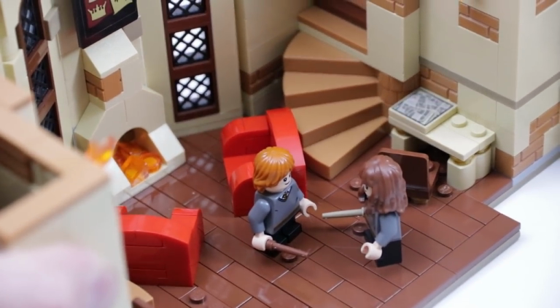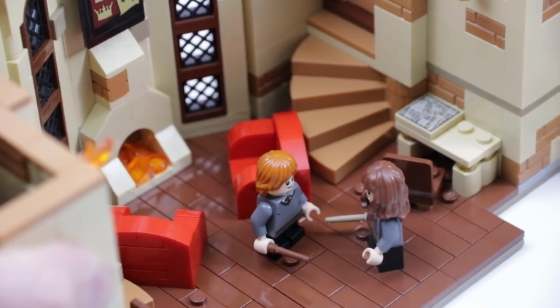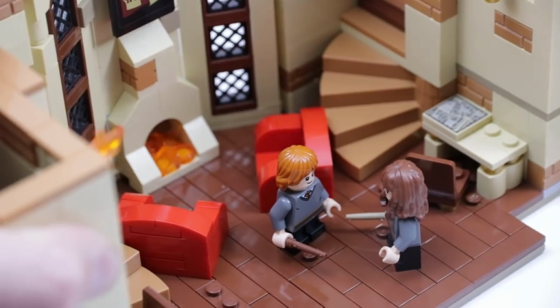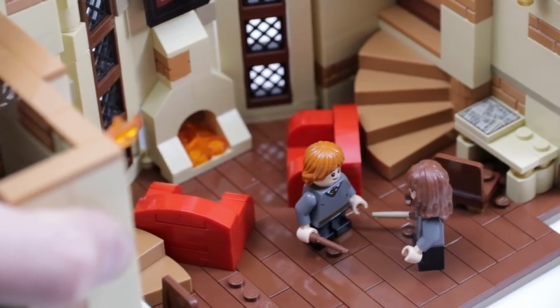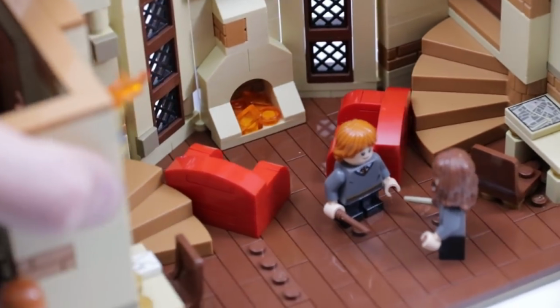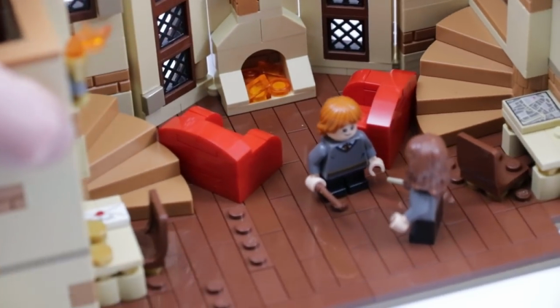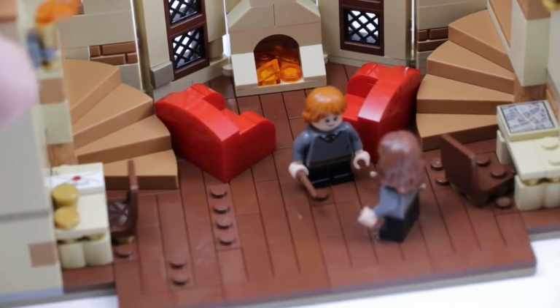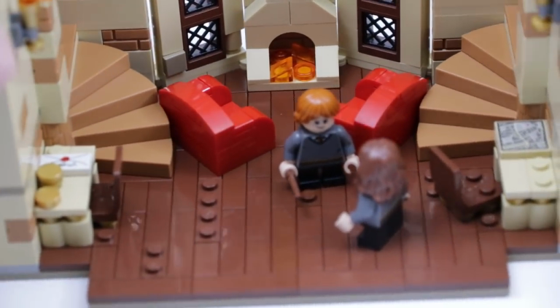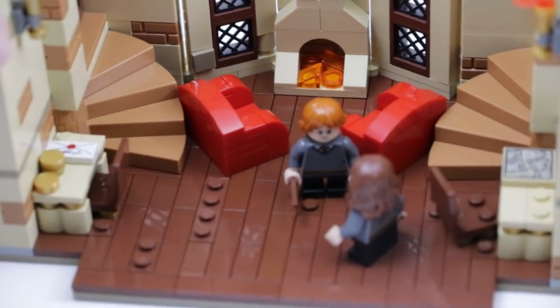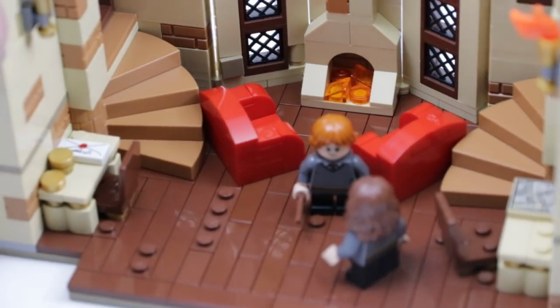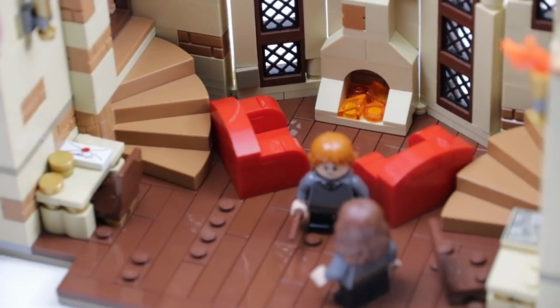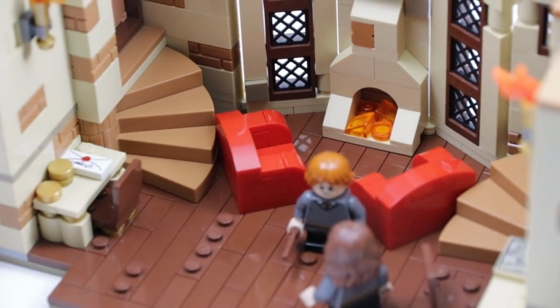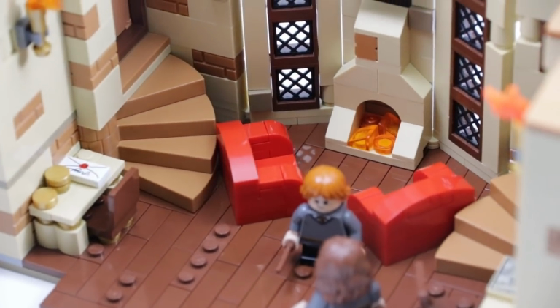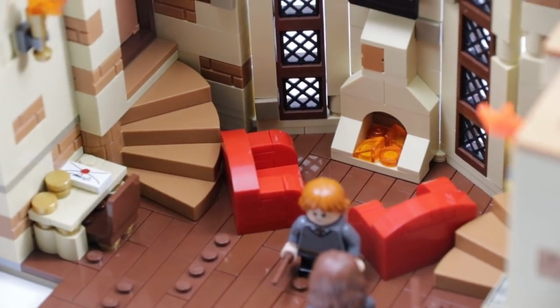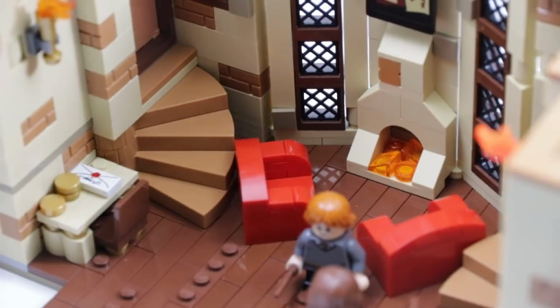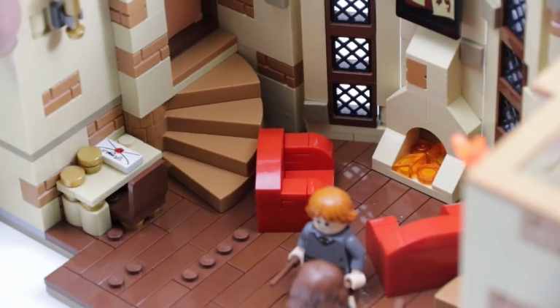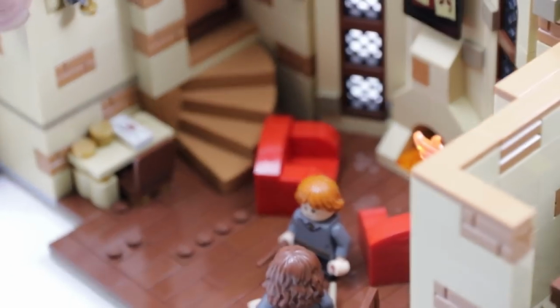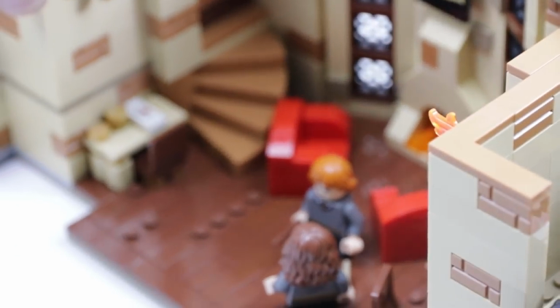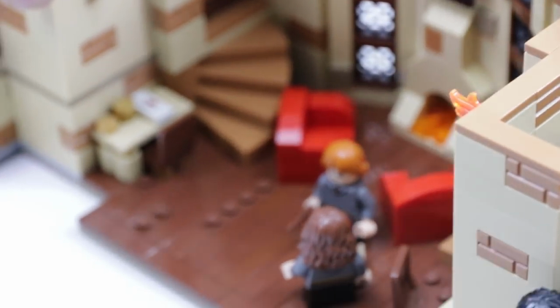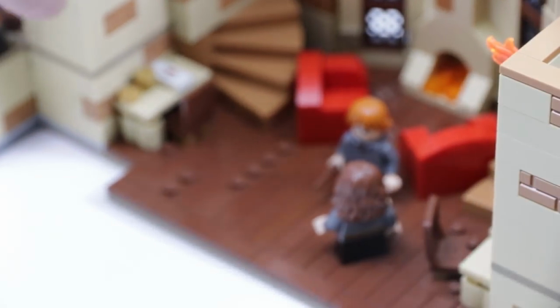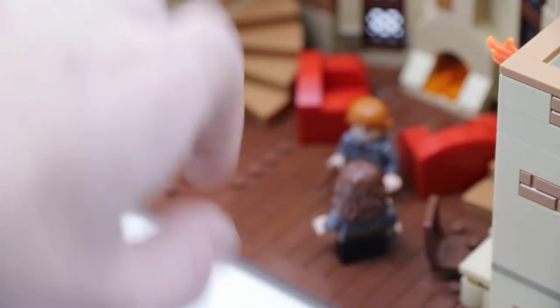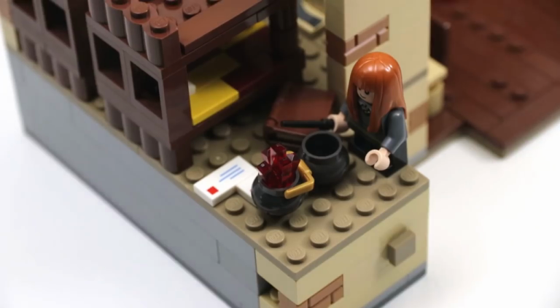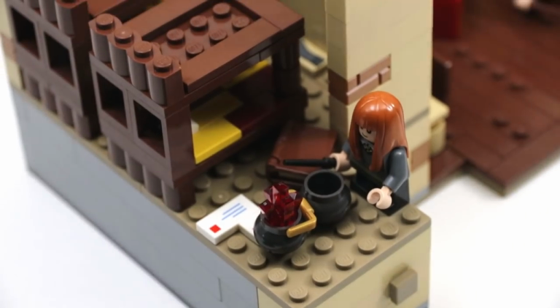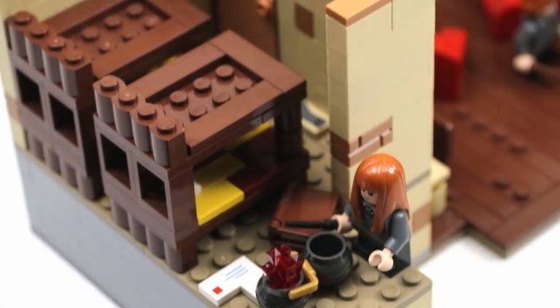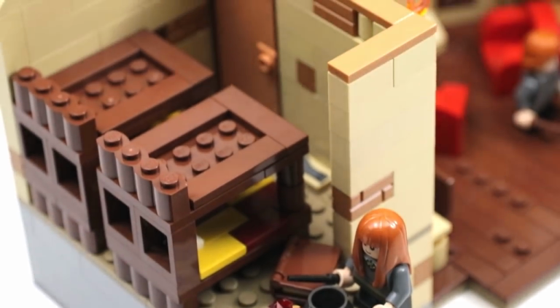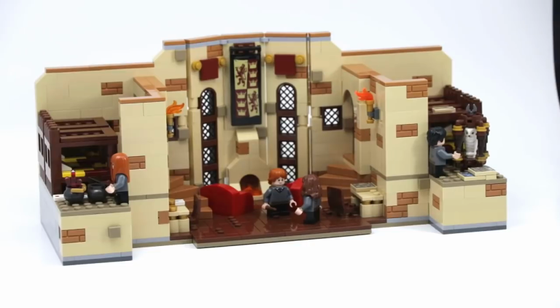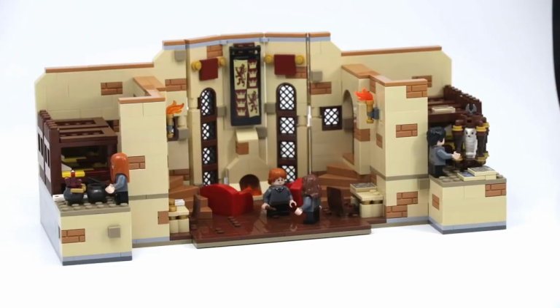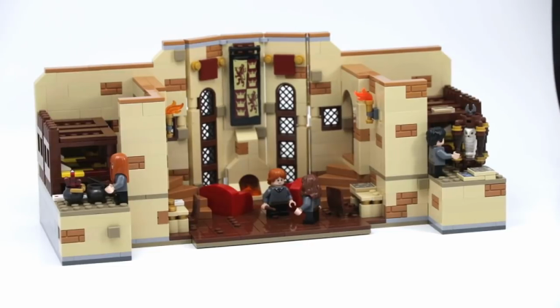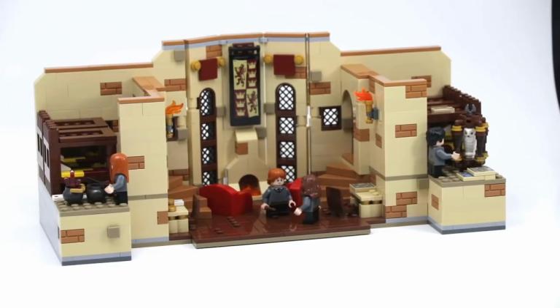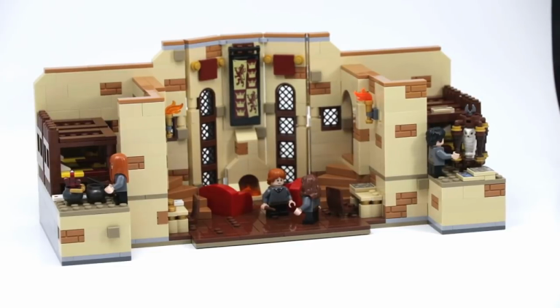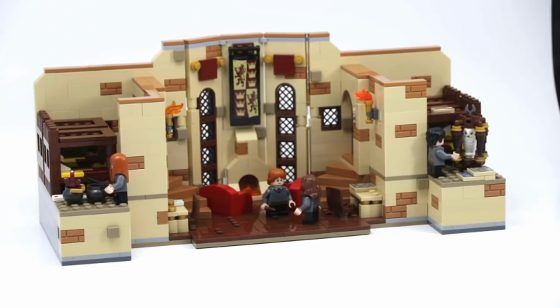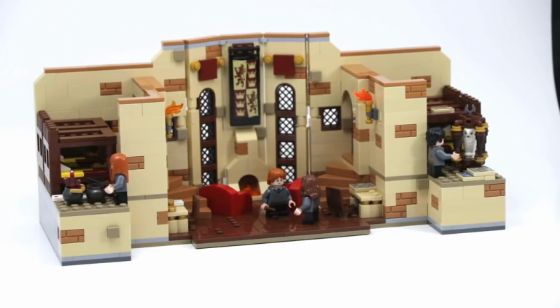To make the middle feel a little less empty, I put two minifigures in there — Ron and Hermione. Those aren't custom, they actually look pretty good, and came in the Great Hall set from last year. And of course the final sections of this MOC are the dorm sections.